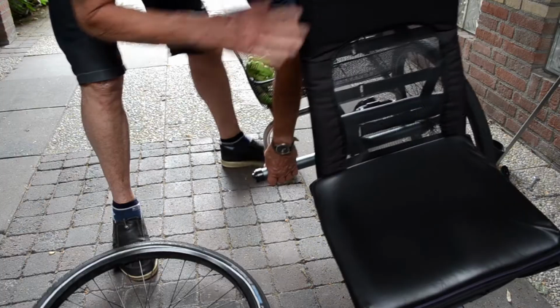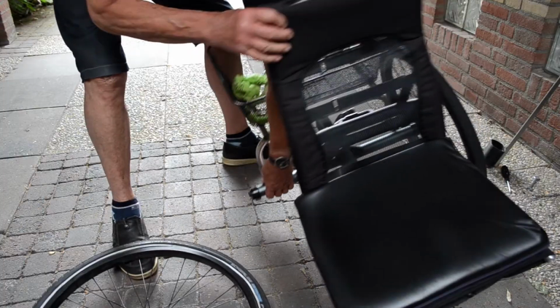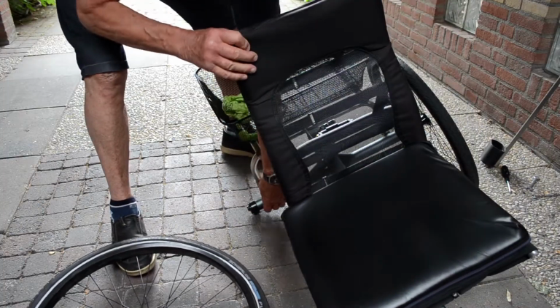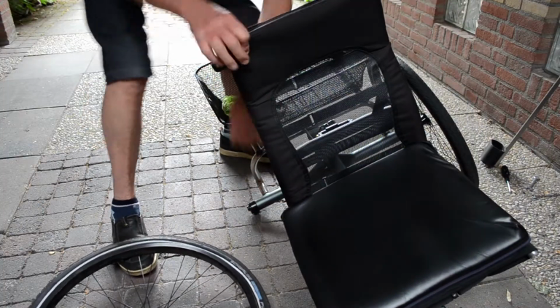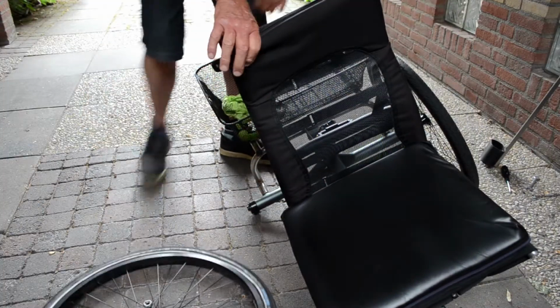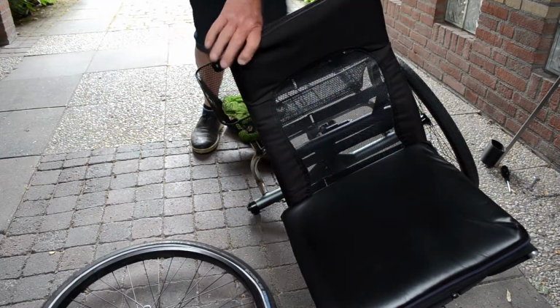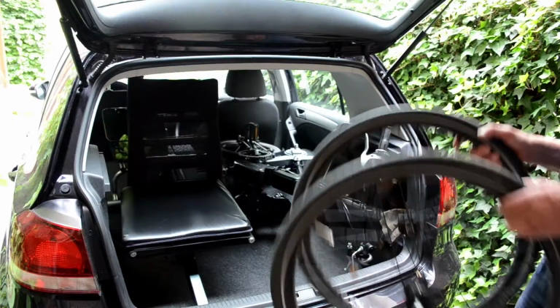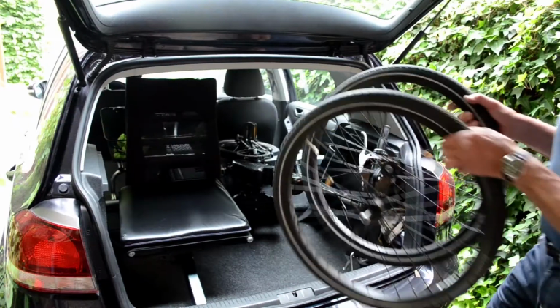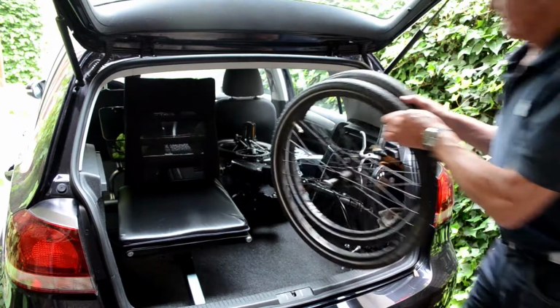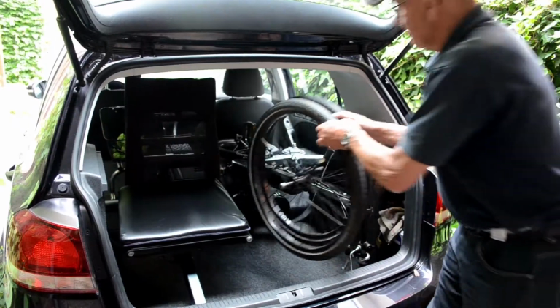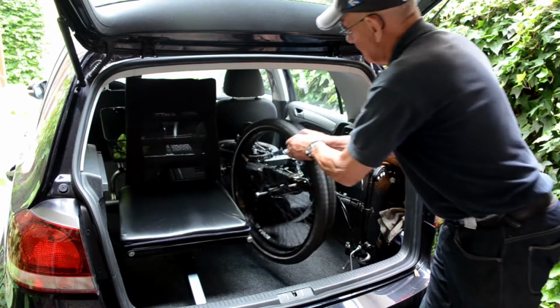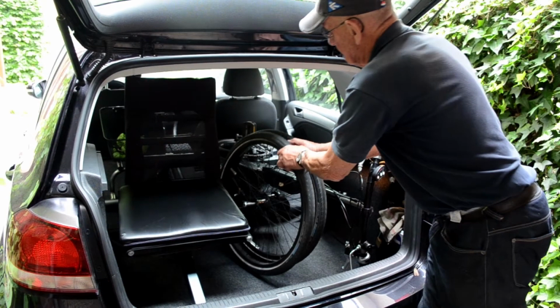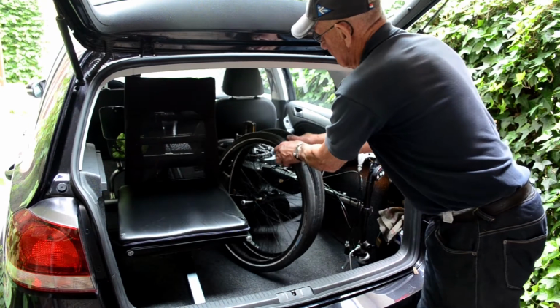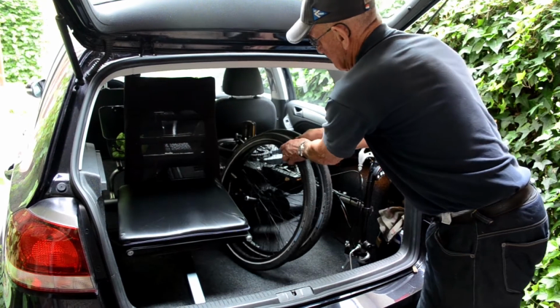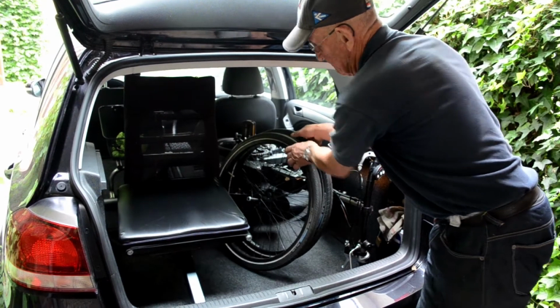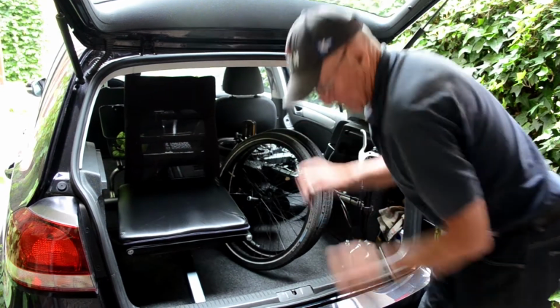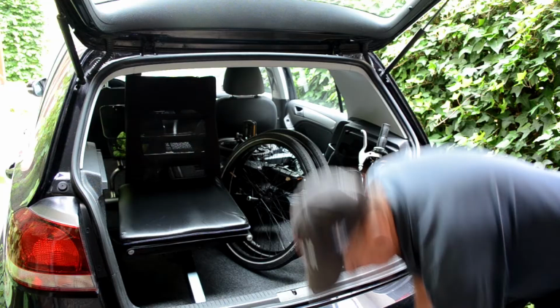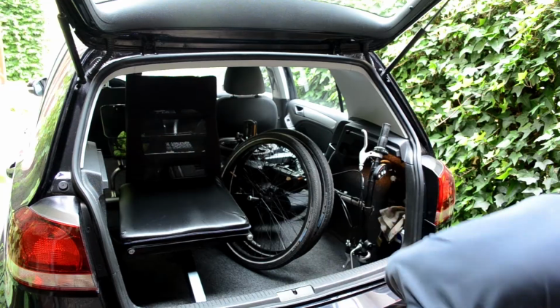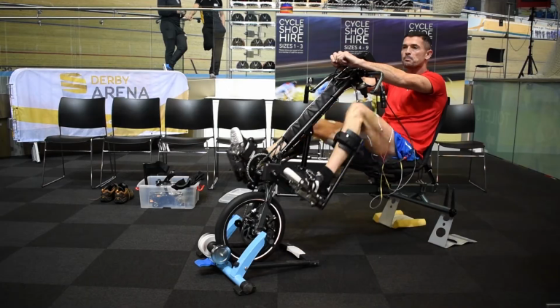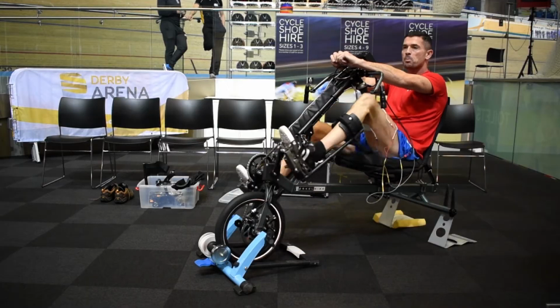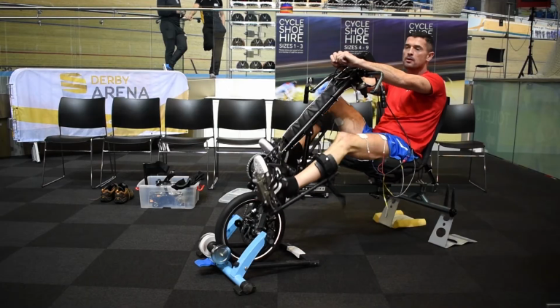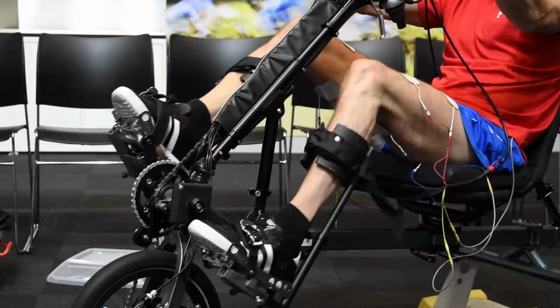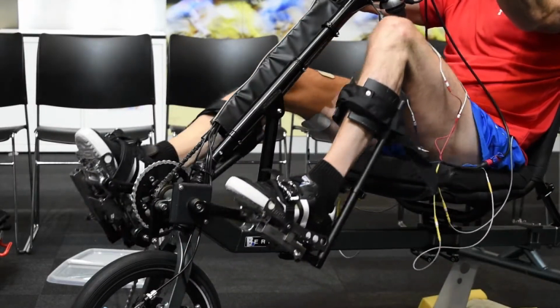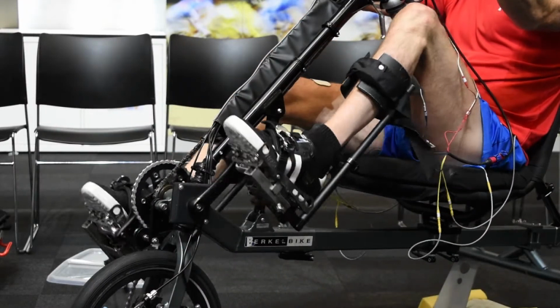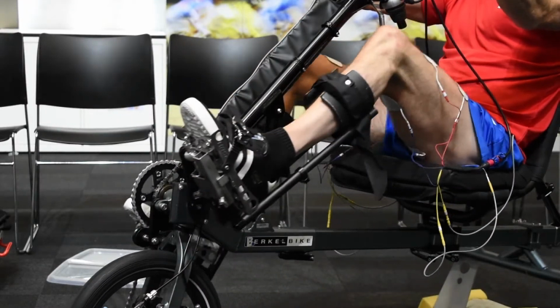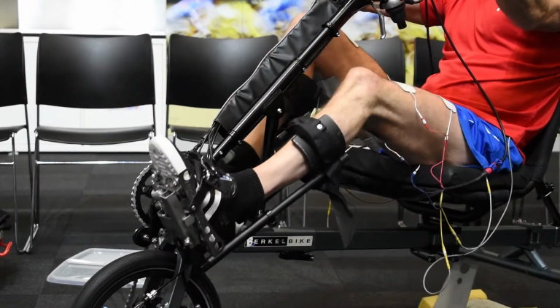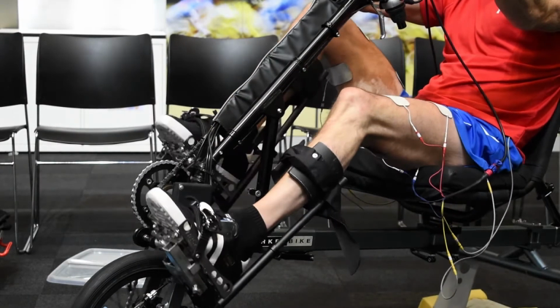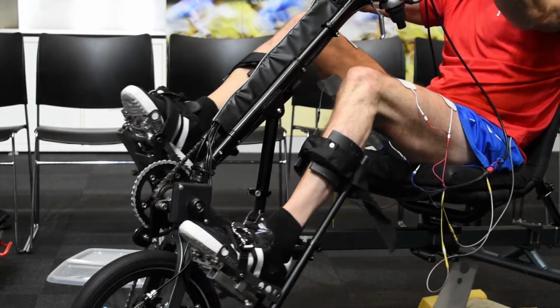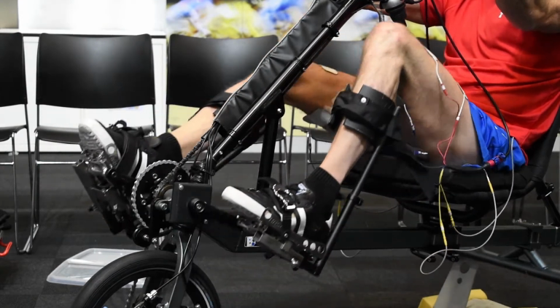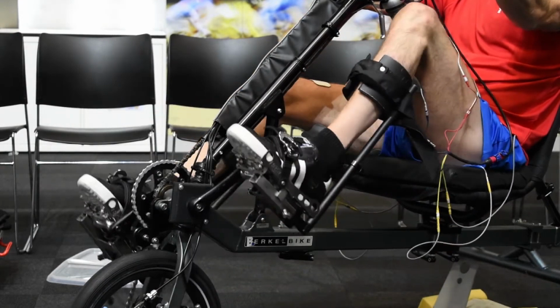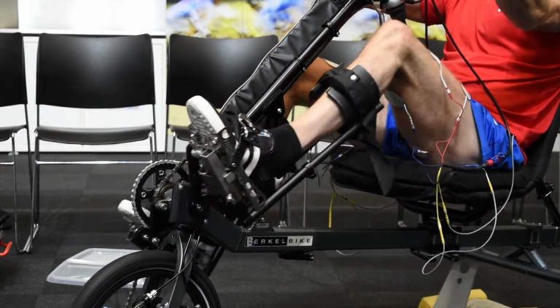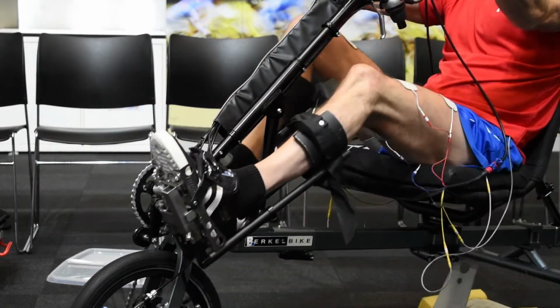Due to its low weight and fast disassembly, the Birkle Bike is easy to take along in the car. The Birkle Bike can be equipped with our functional electrical stimulation technology.